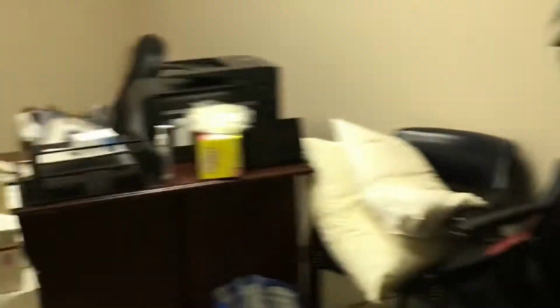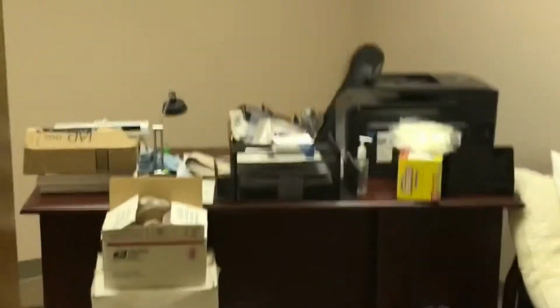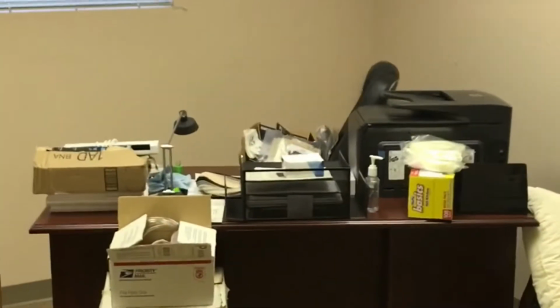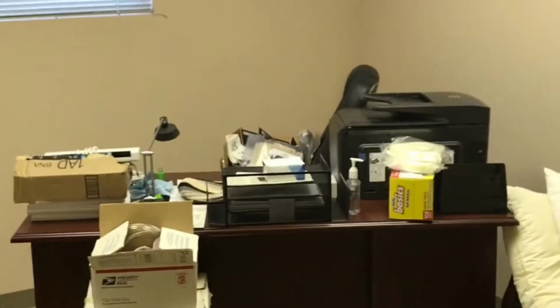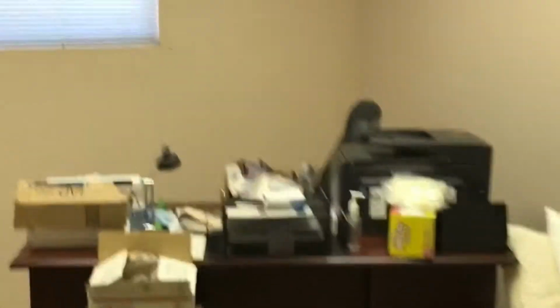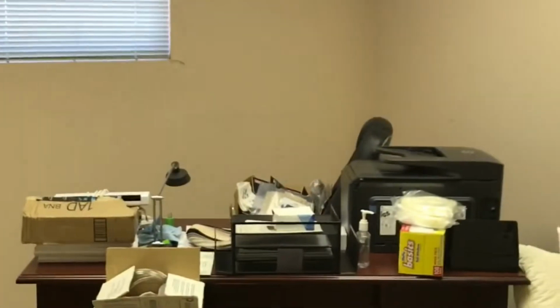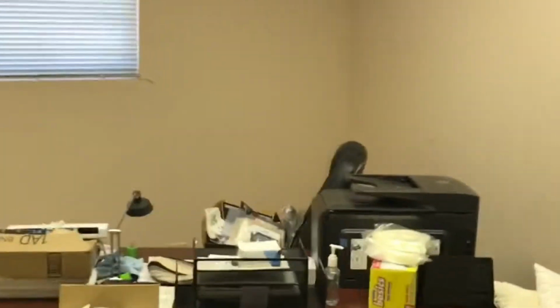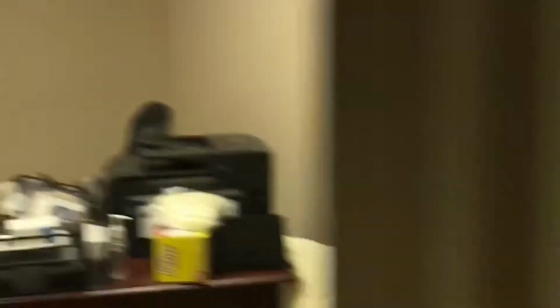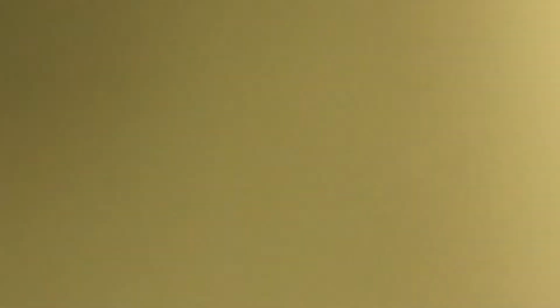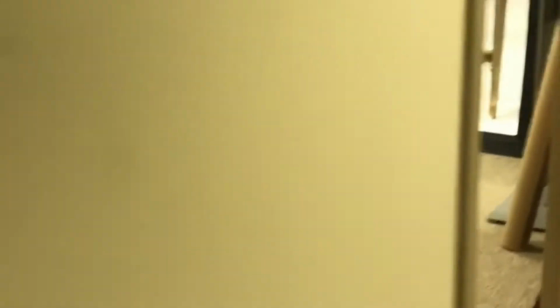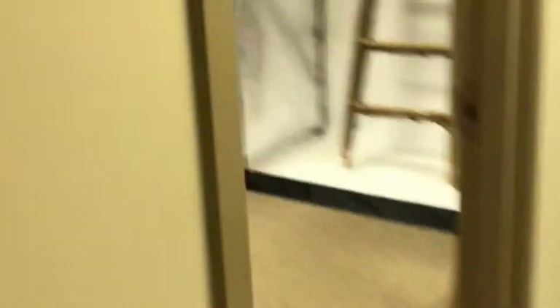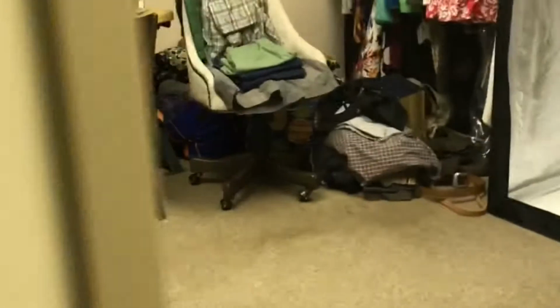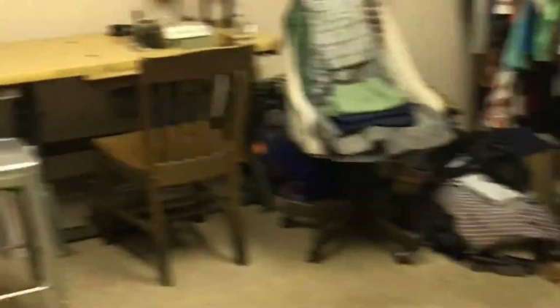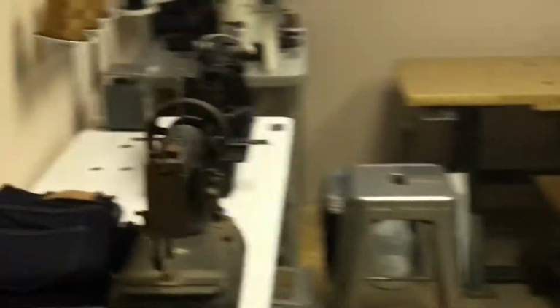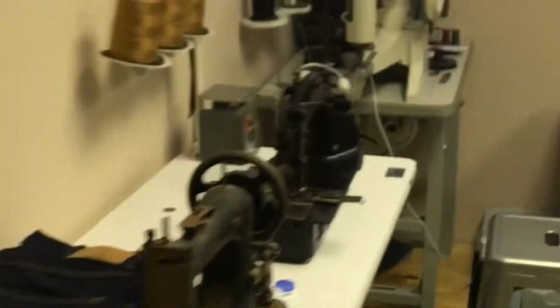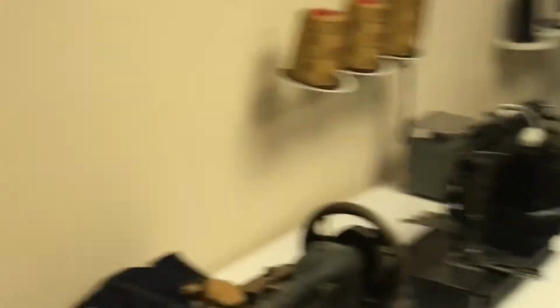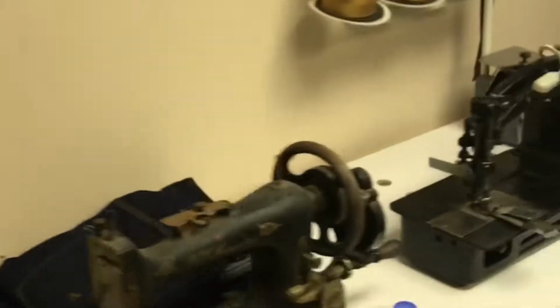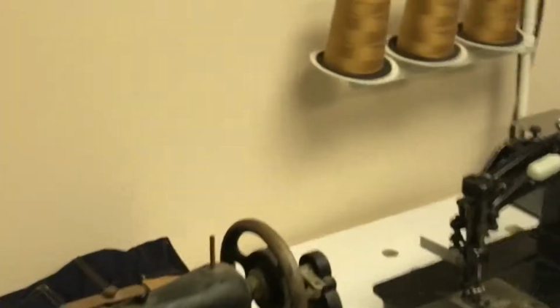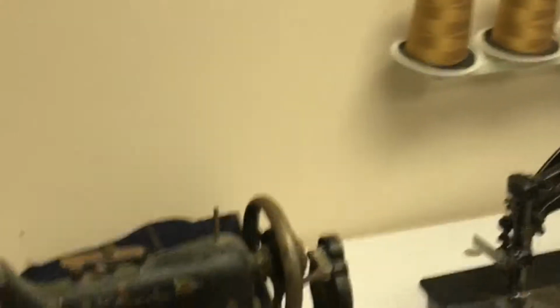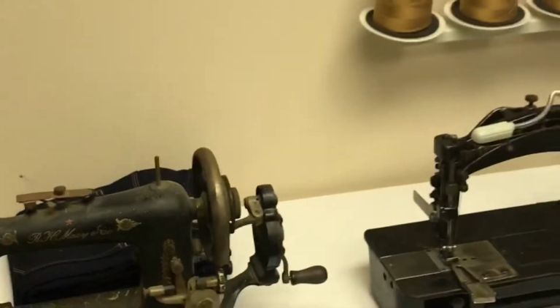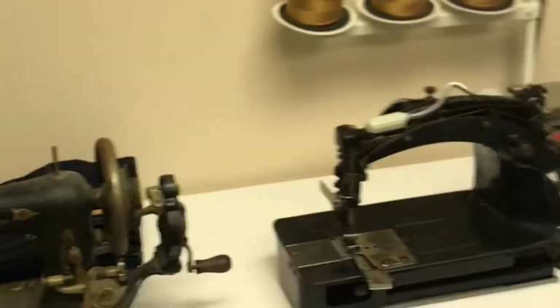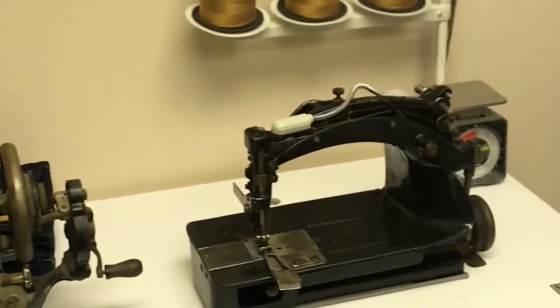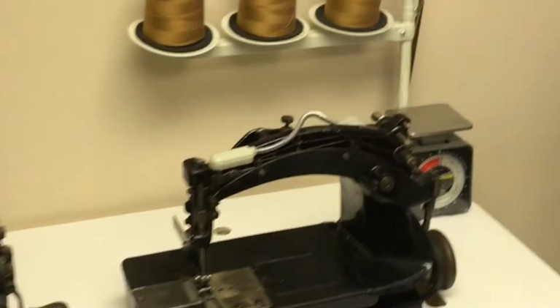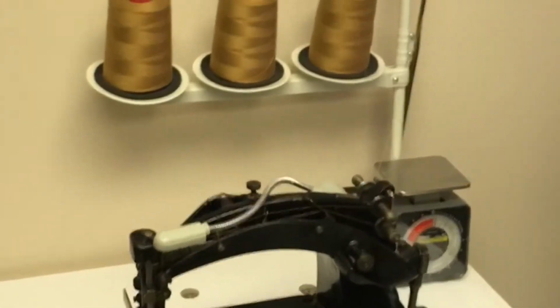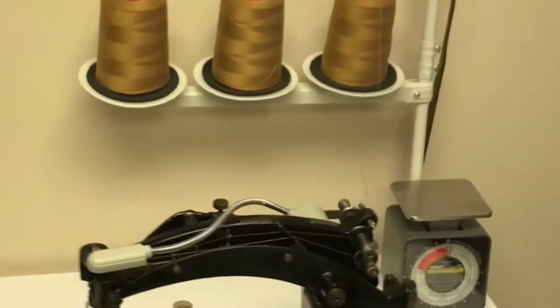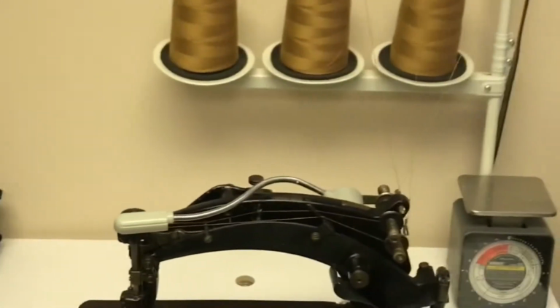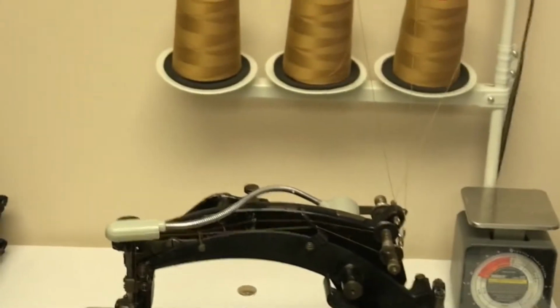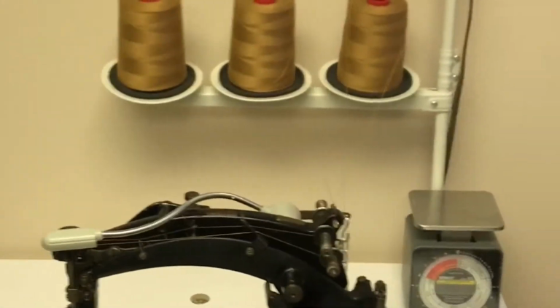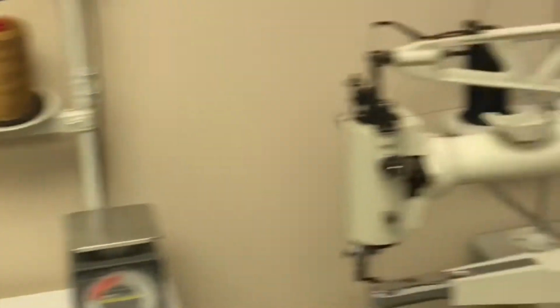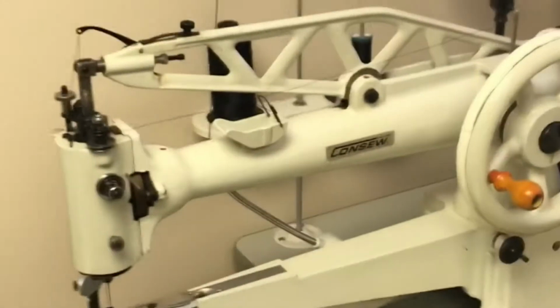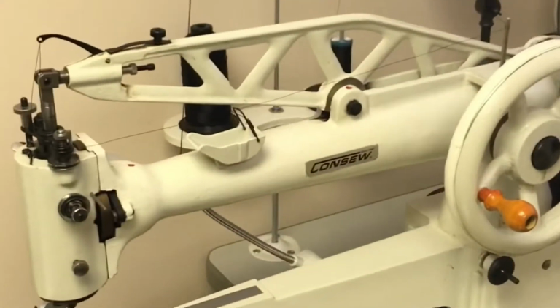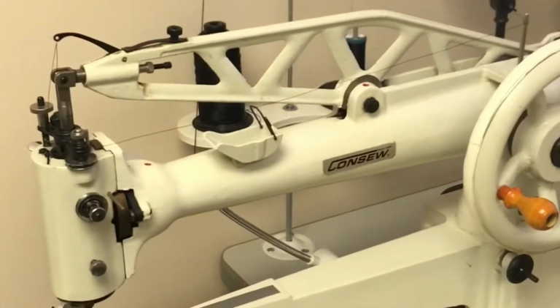My wife's office — aka where I store things, much to her chagrin. Got a couple of antique machines in here that we're working on restoring and refurbishing. Got a cover stitch machine designed for belt loops — this is a great machine.